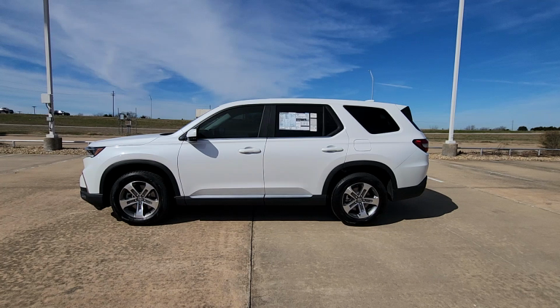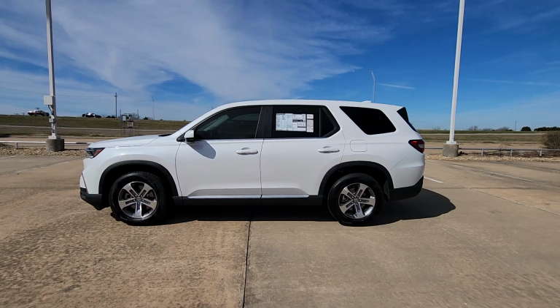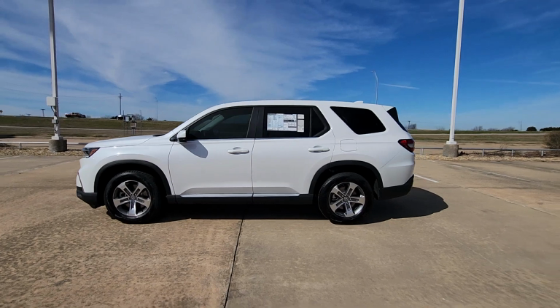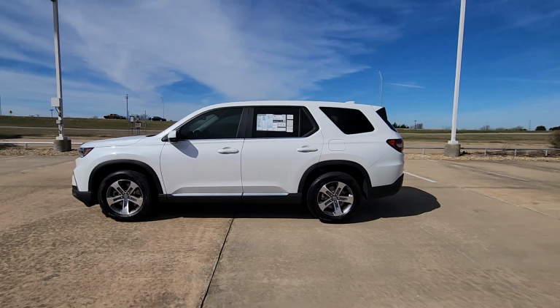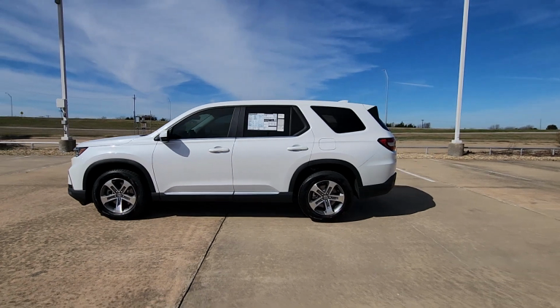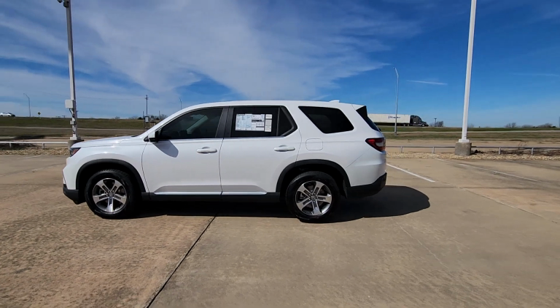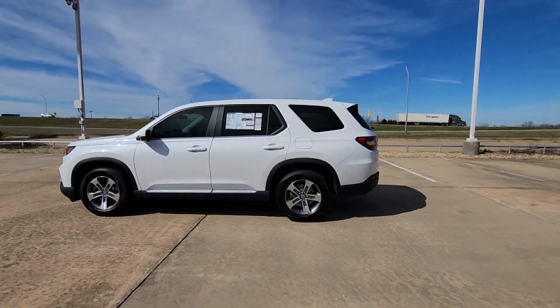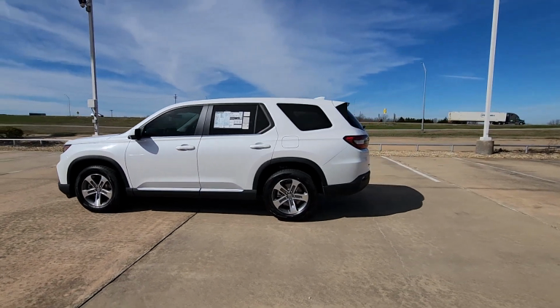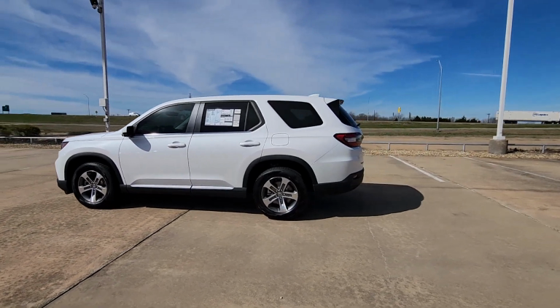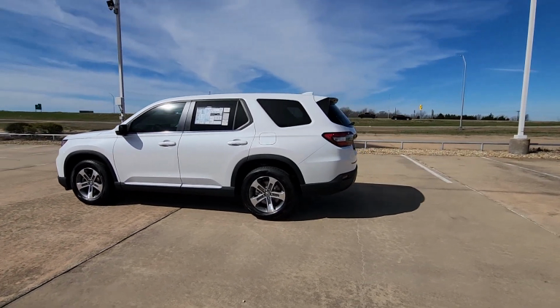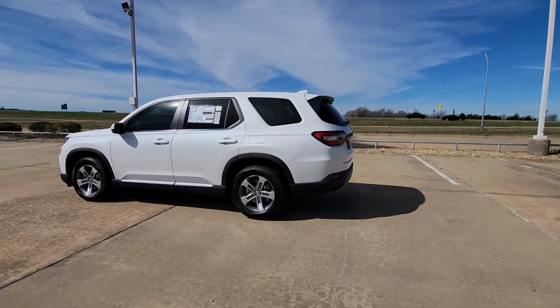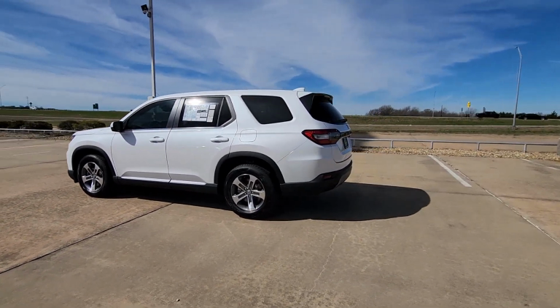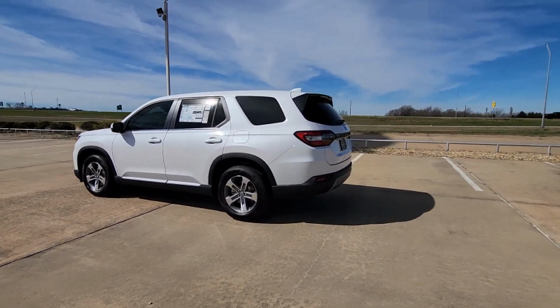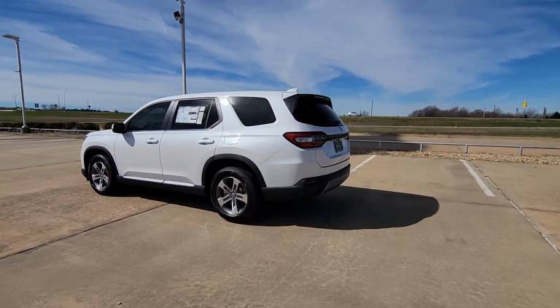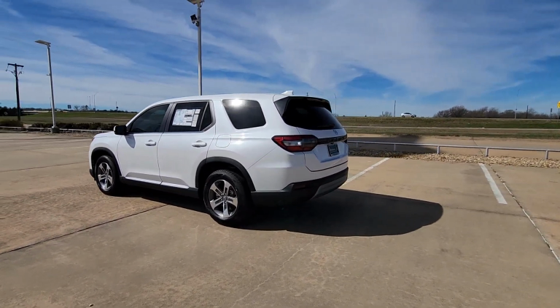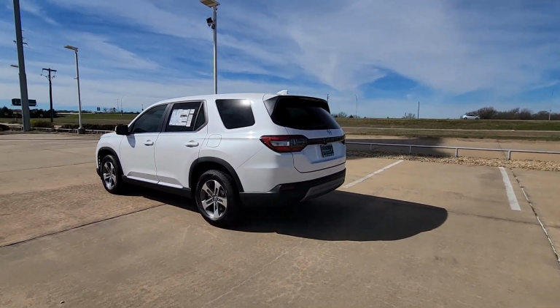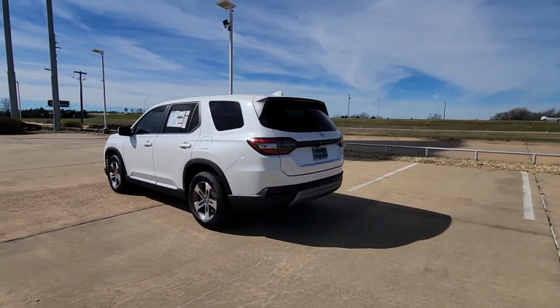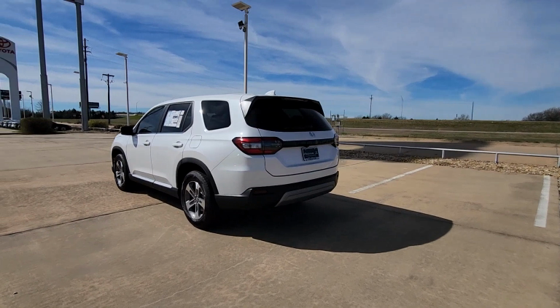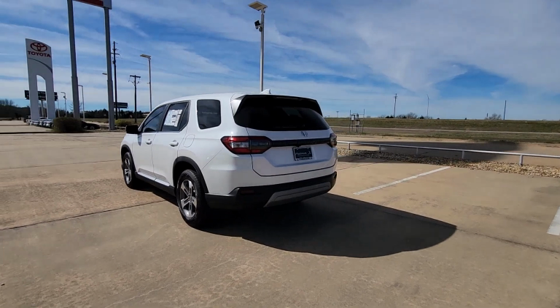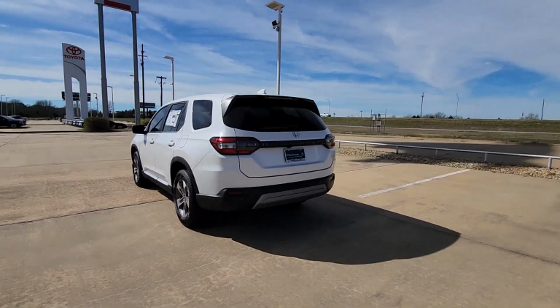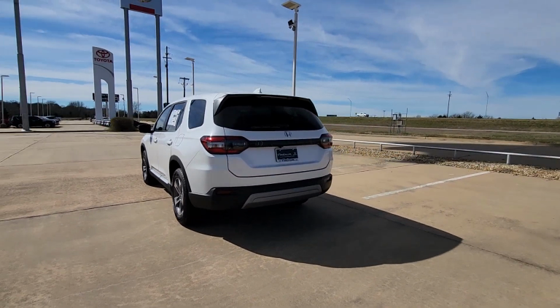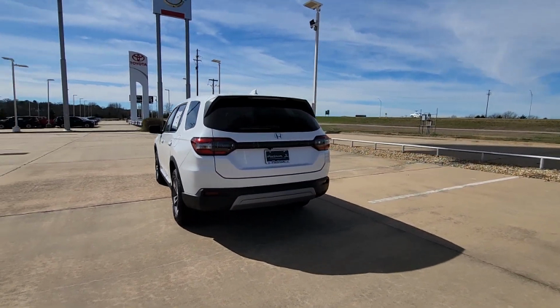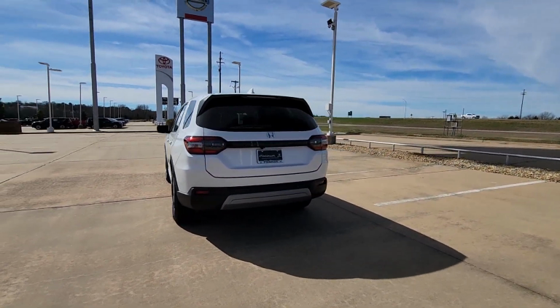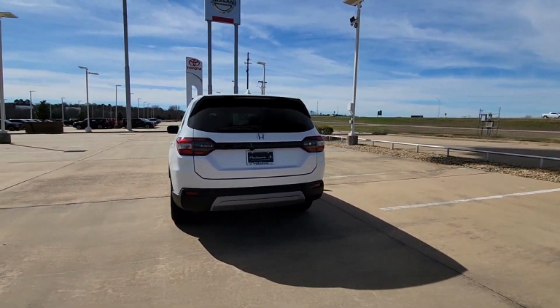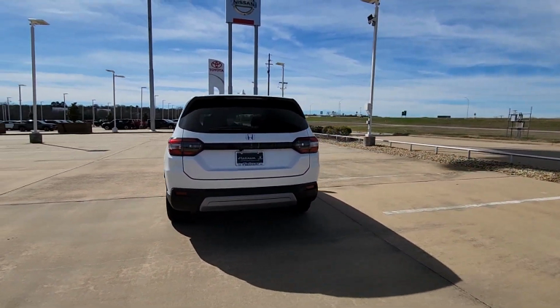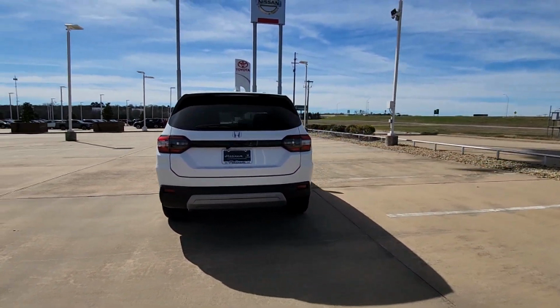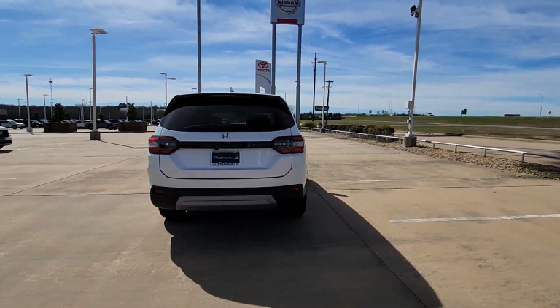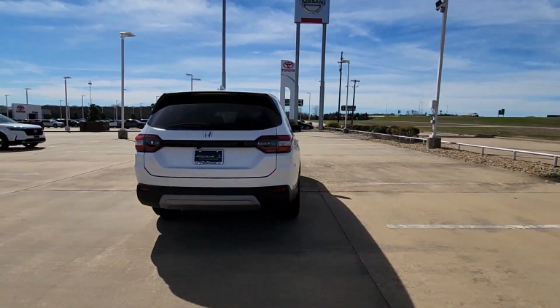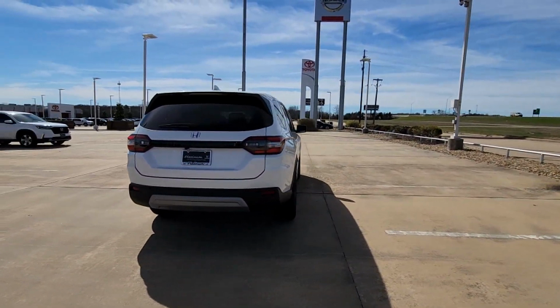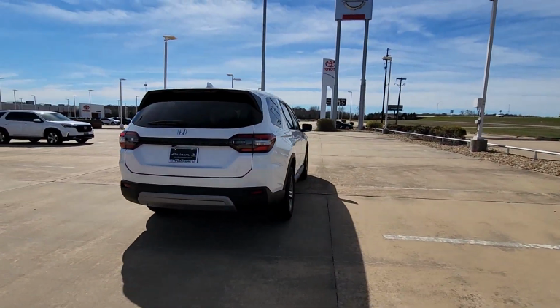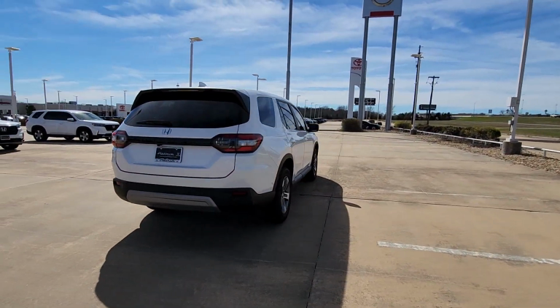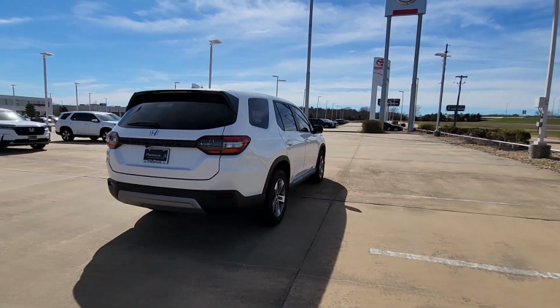Get into a car with value. 2024 Honda Pilot. Take a closer look at this super-capable Pilot — safe, strong, and refined.